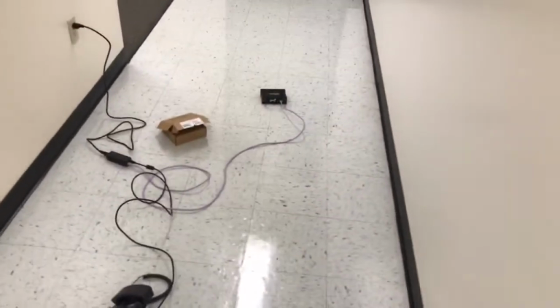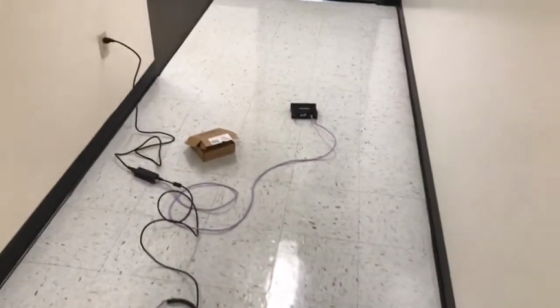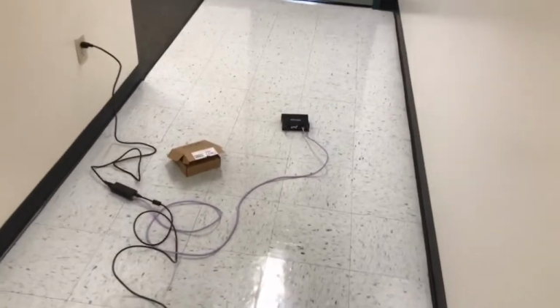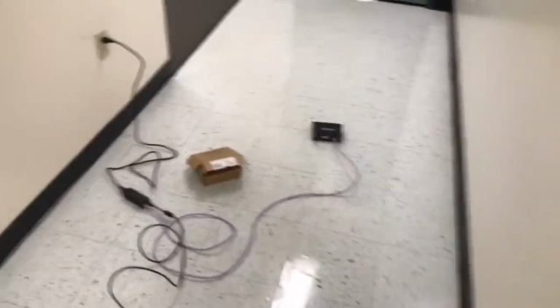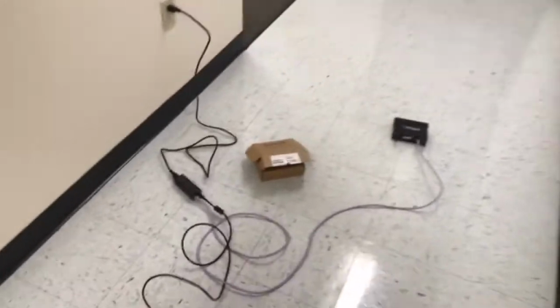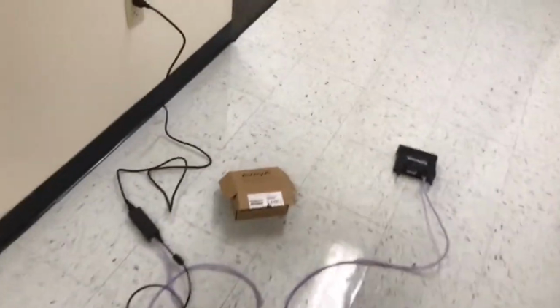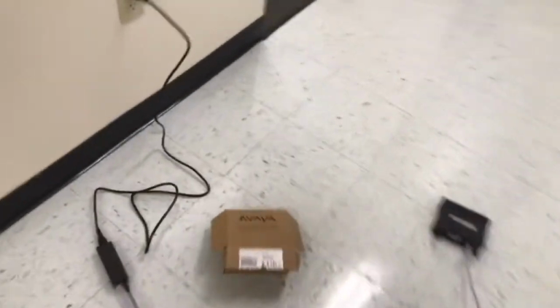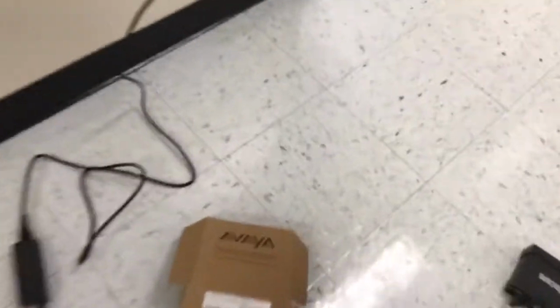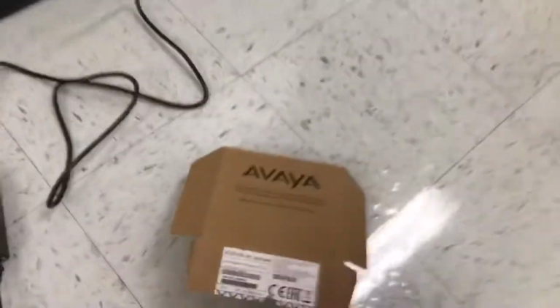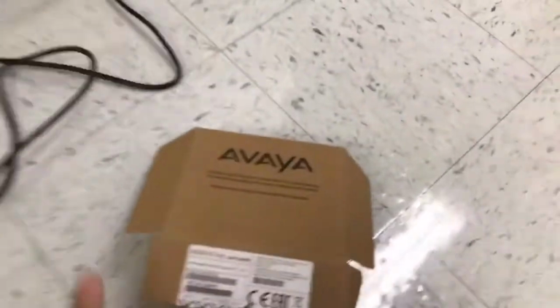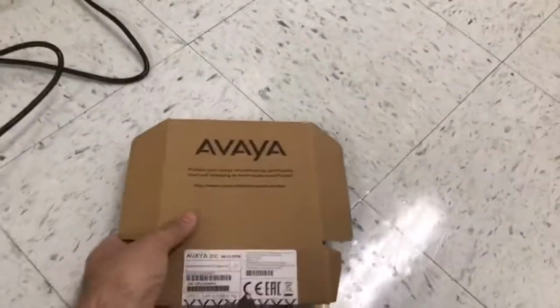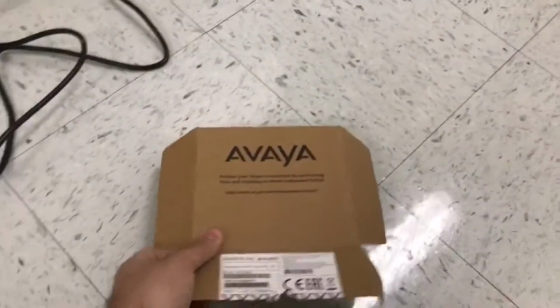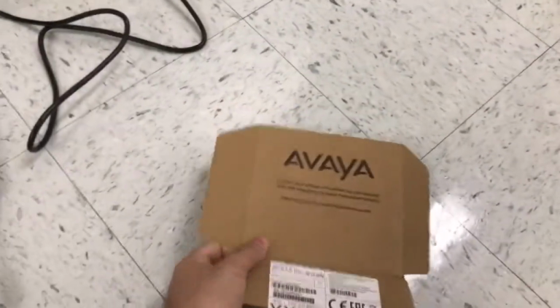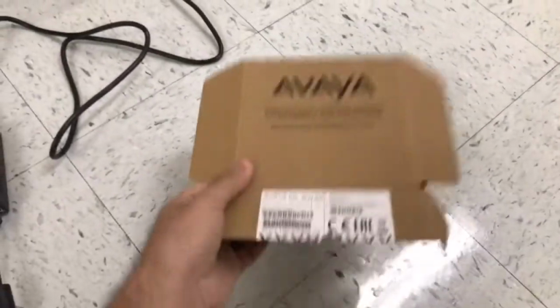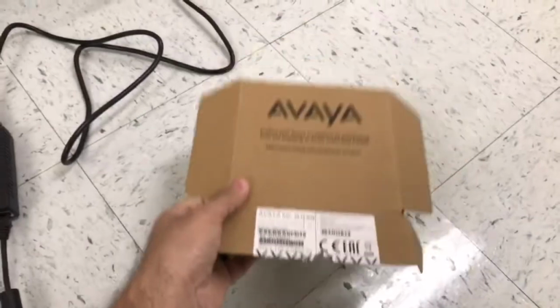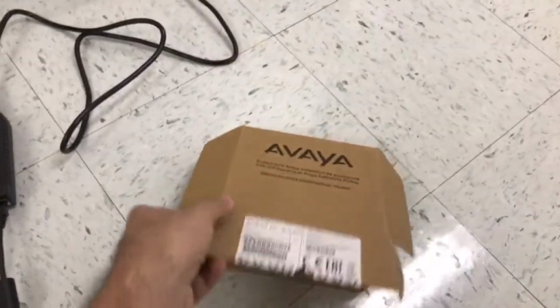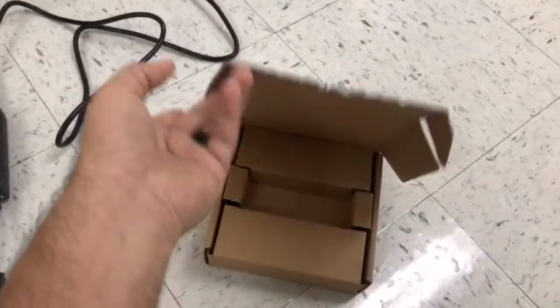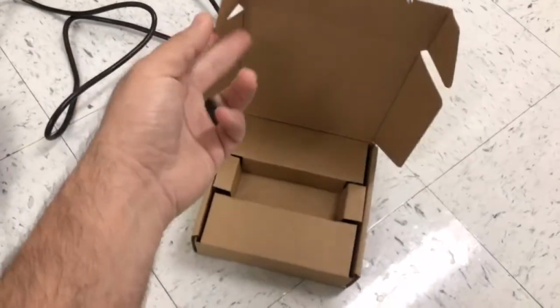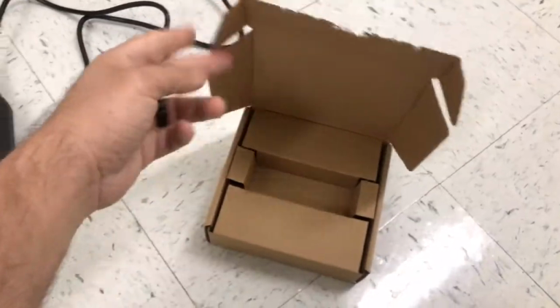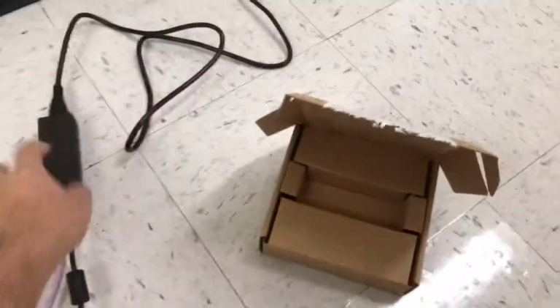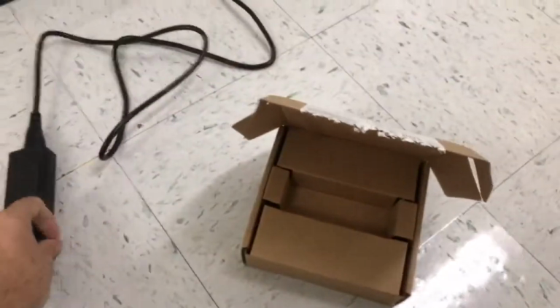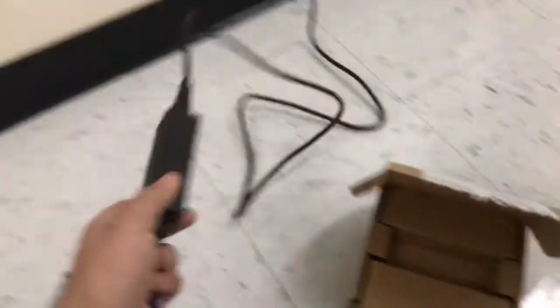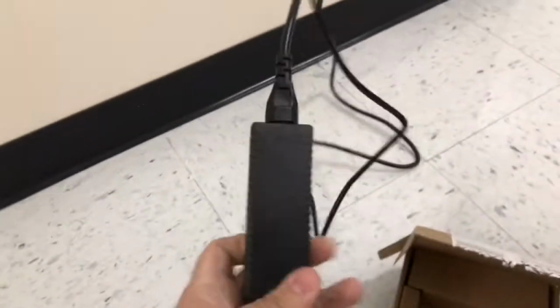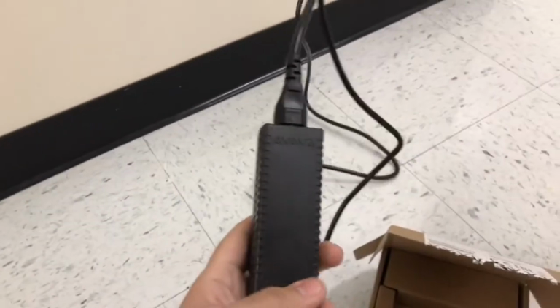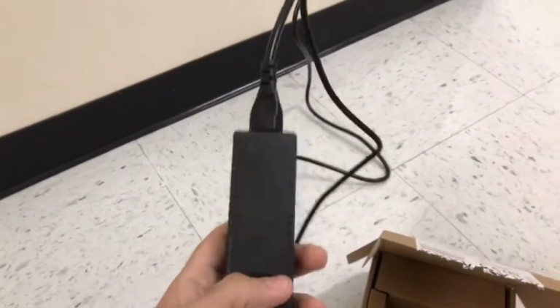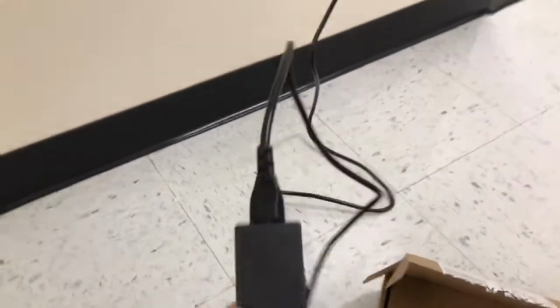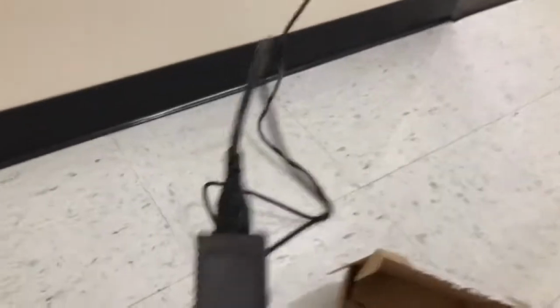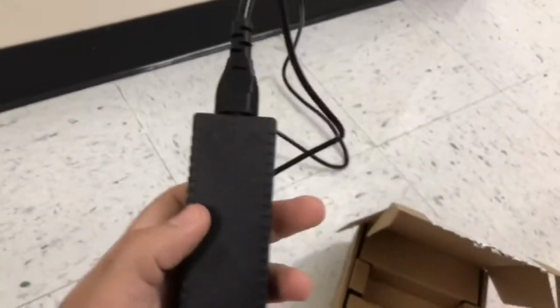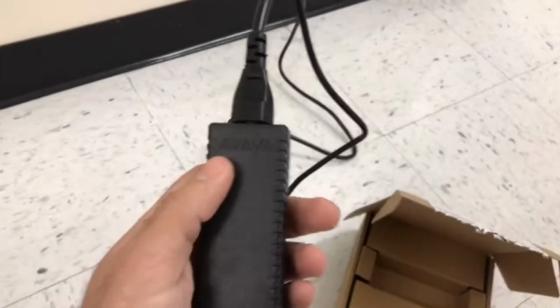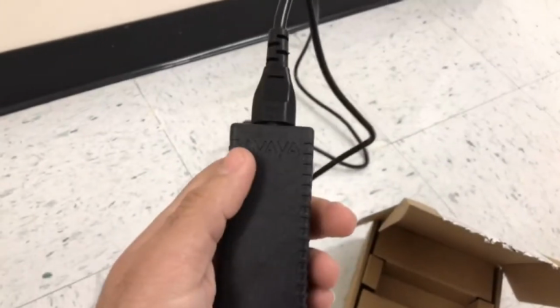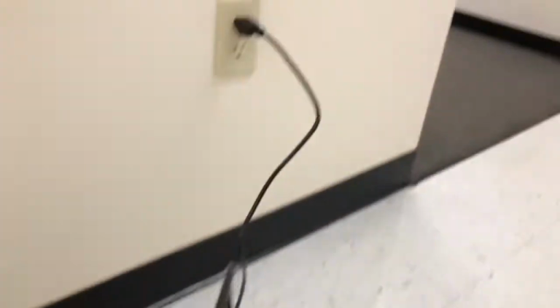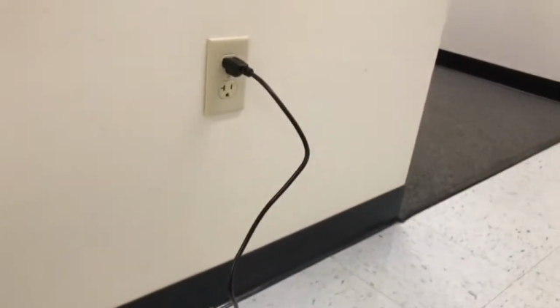the next thing you want to do is locate the small brown box that was in your banker box. You can open it up — you're gonna find this piece in there. Go ahead and assemble this piece and connect it to the wall.